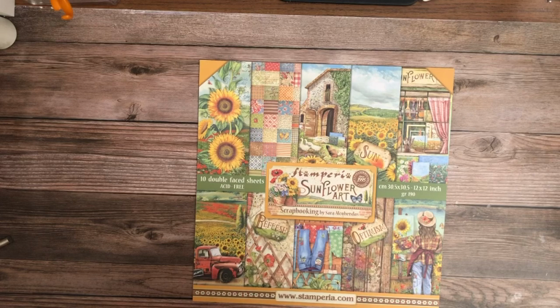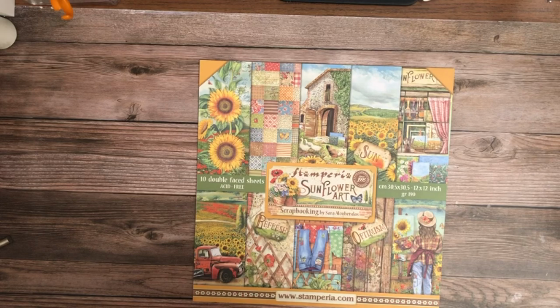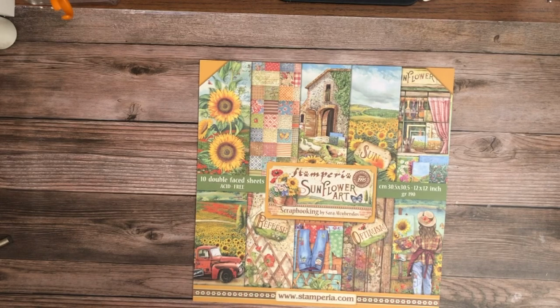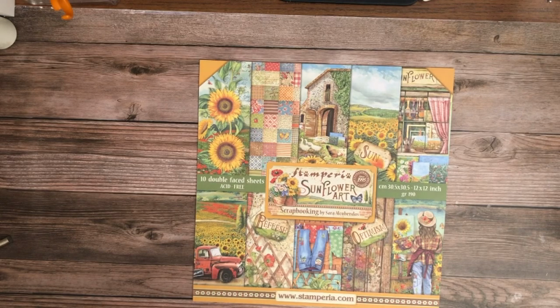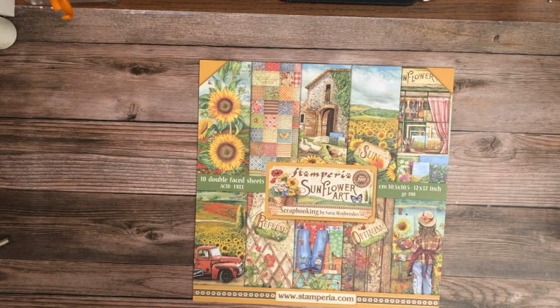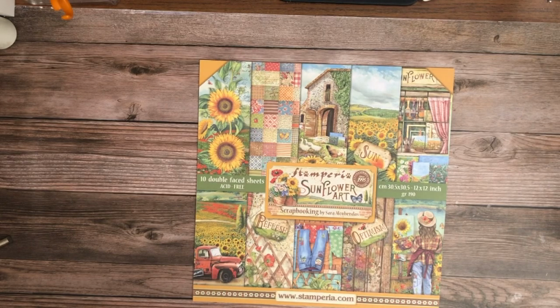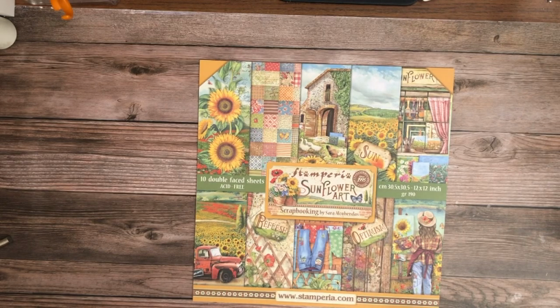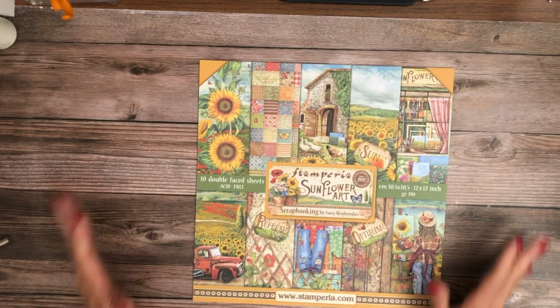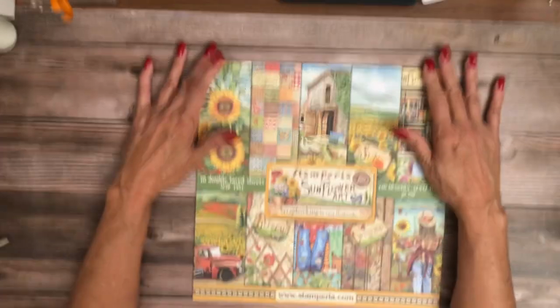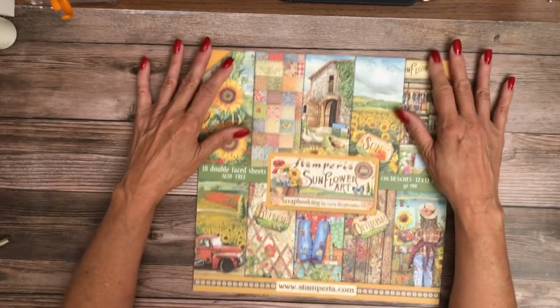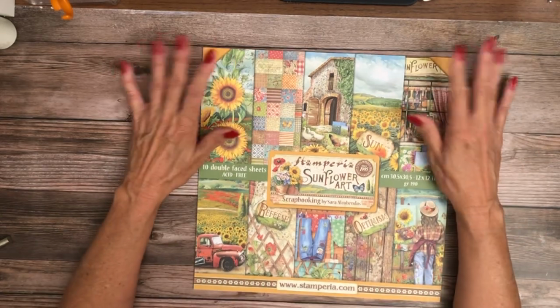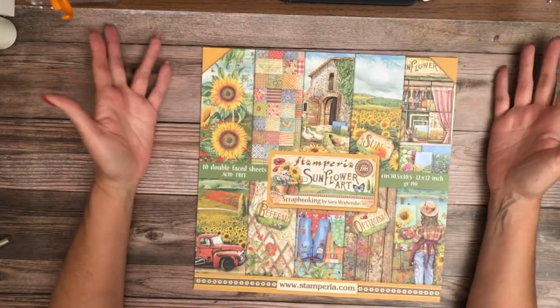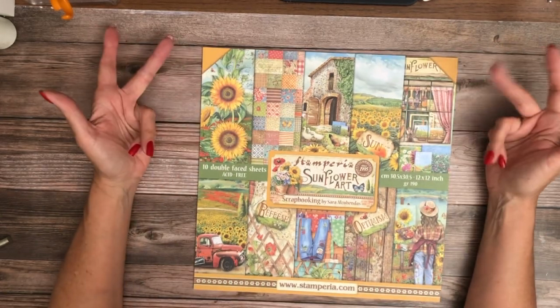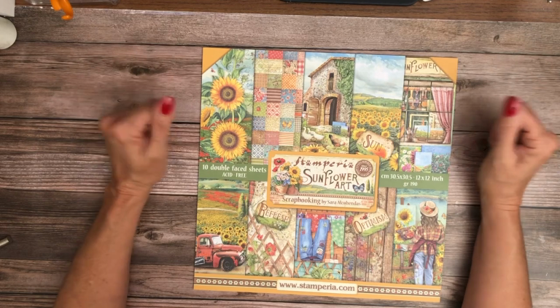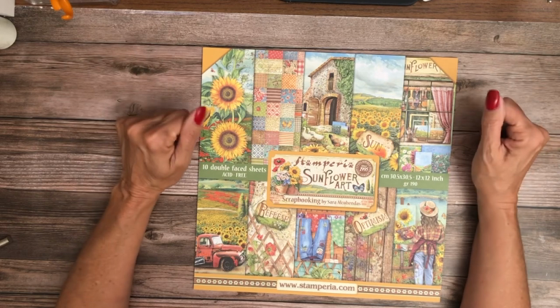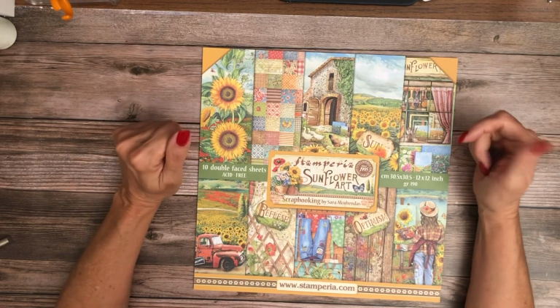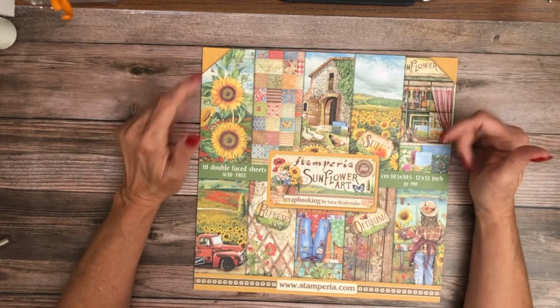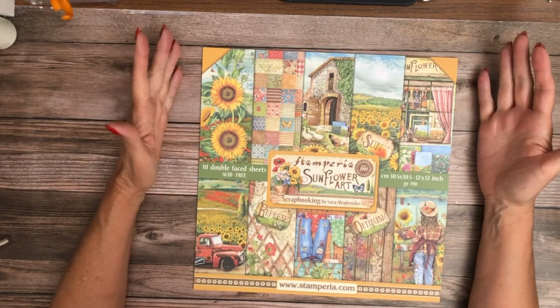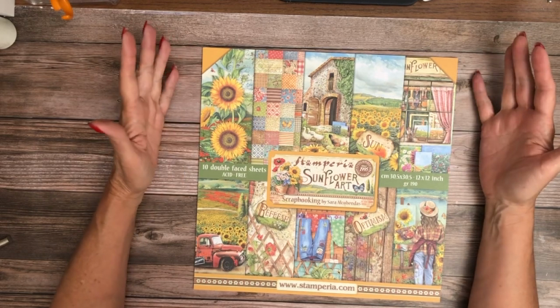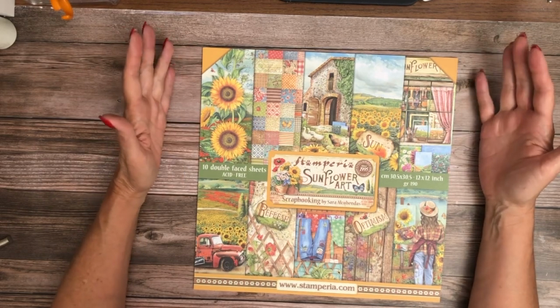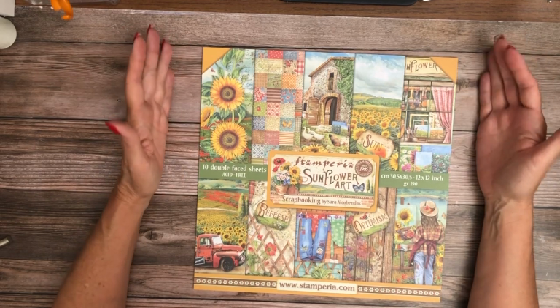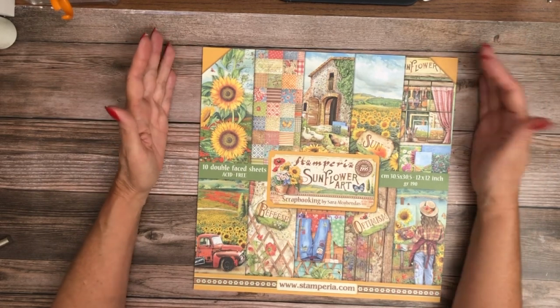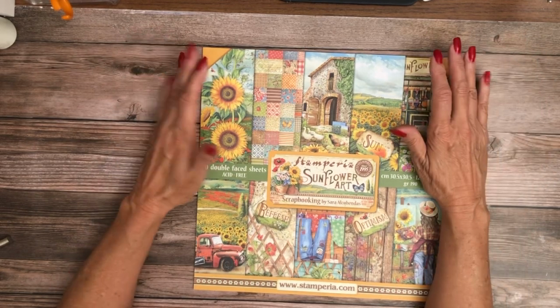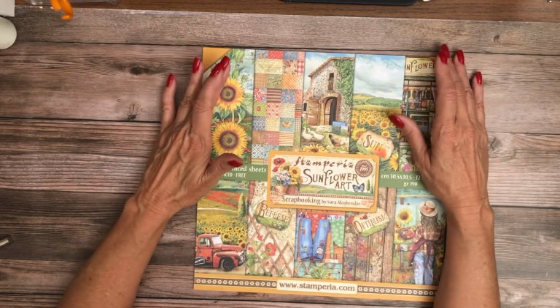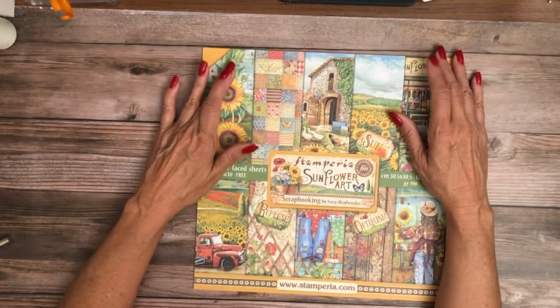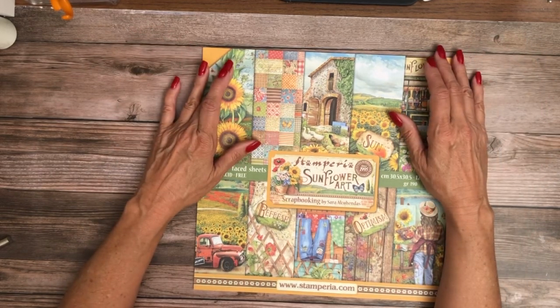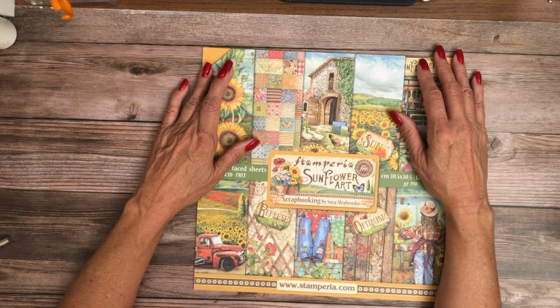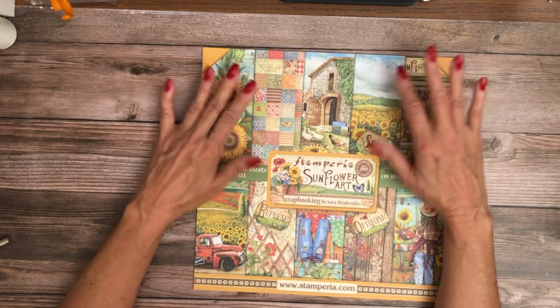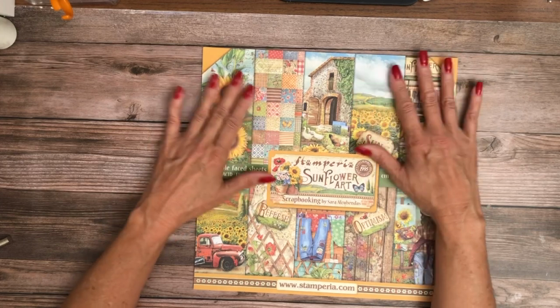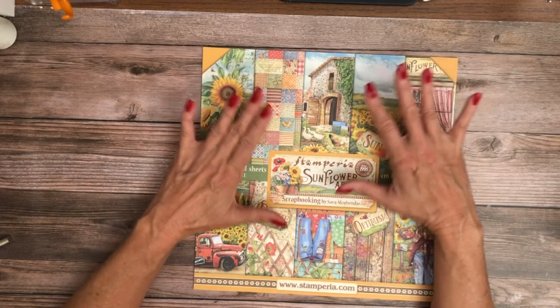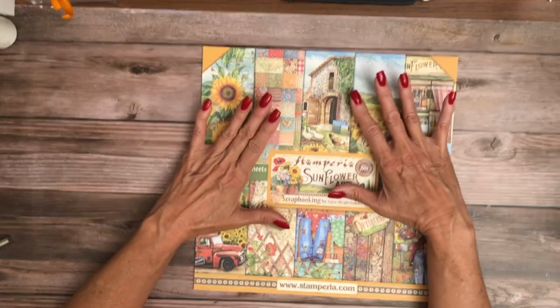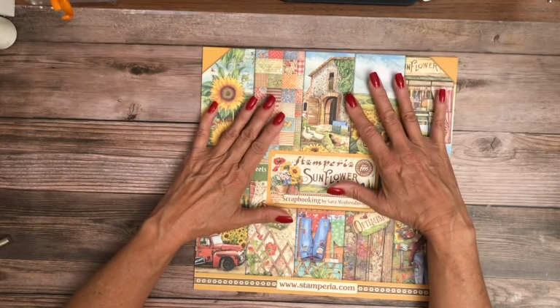Hey everyone, it's Stephanie from Scrap and Create and I'm going to share the latest collections from Stamperia. We just received these so I want to walk through and show you the pages and let you know kind of what comes in these collections.